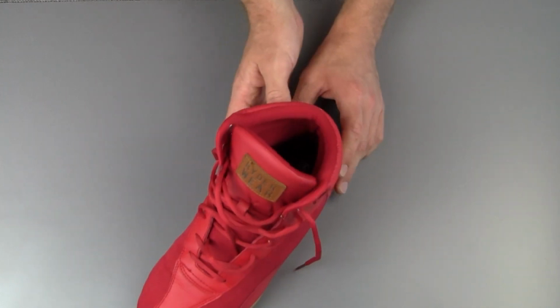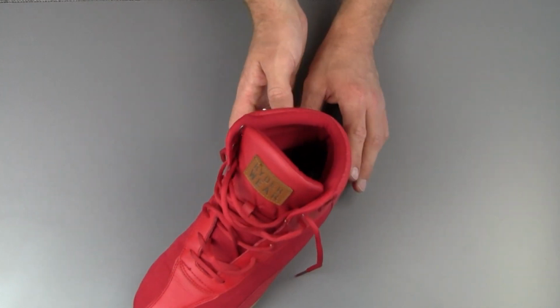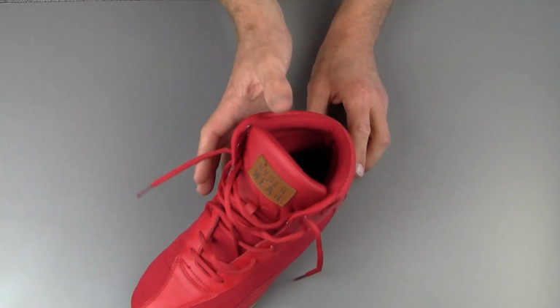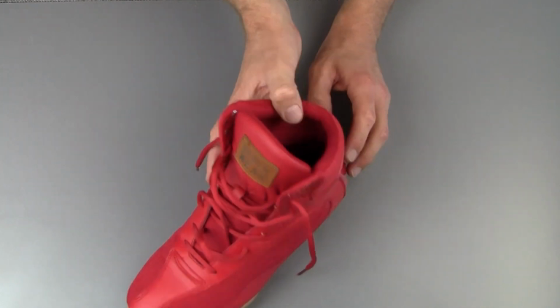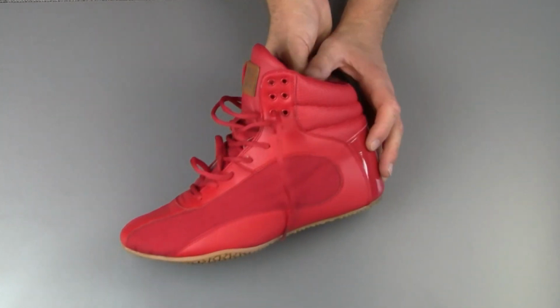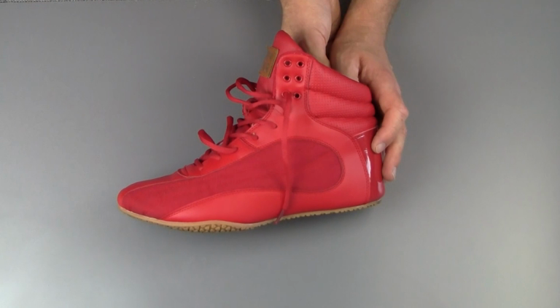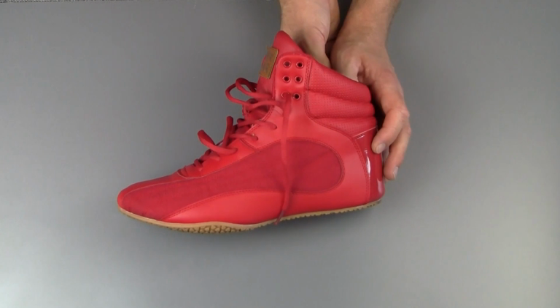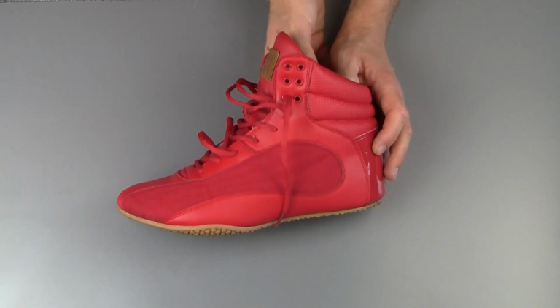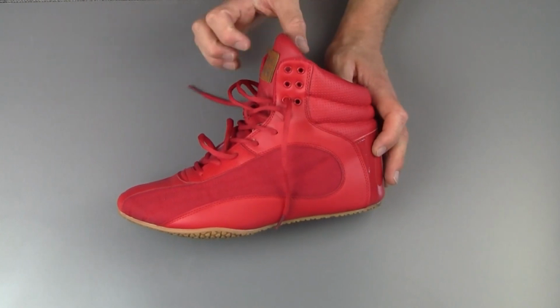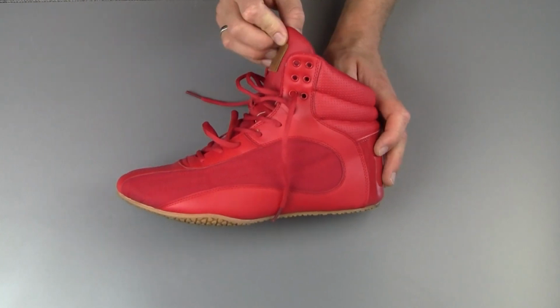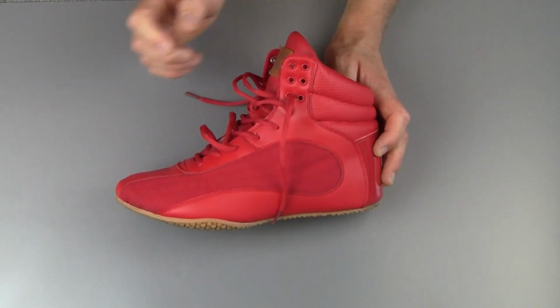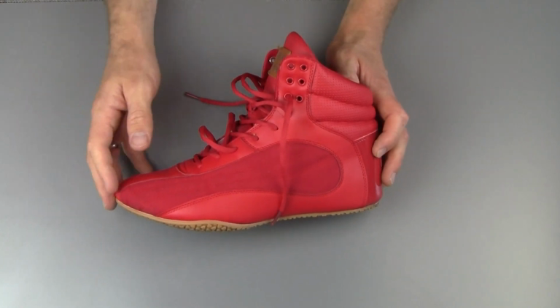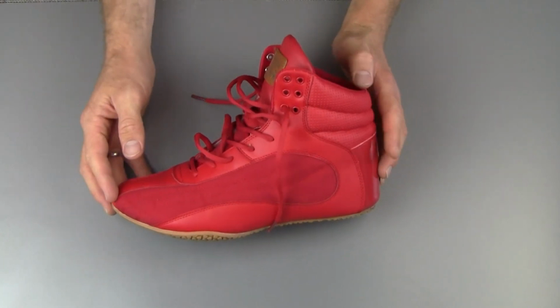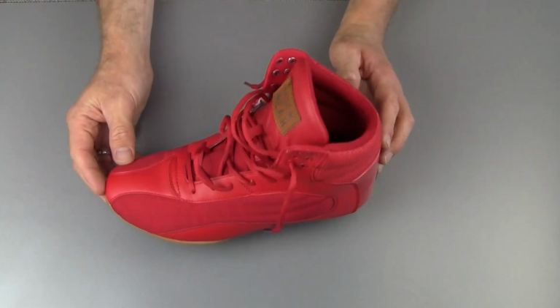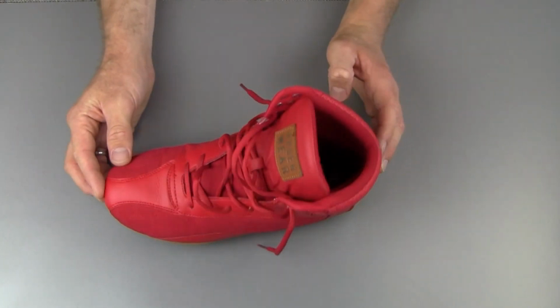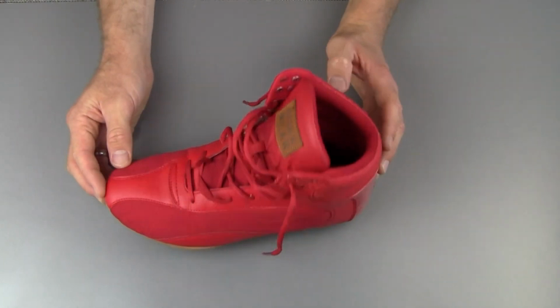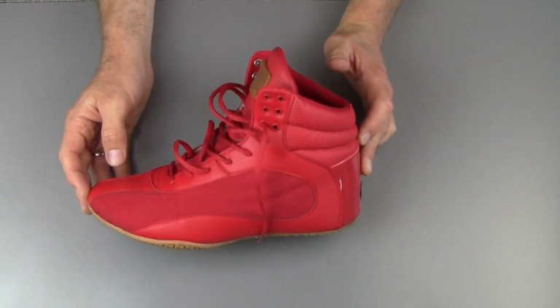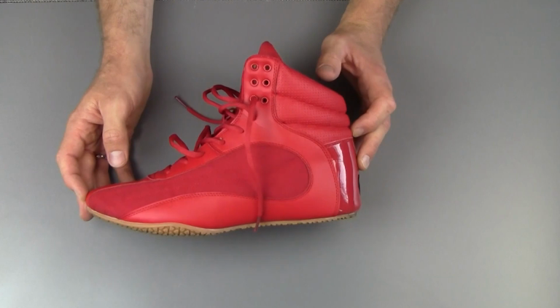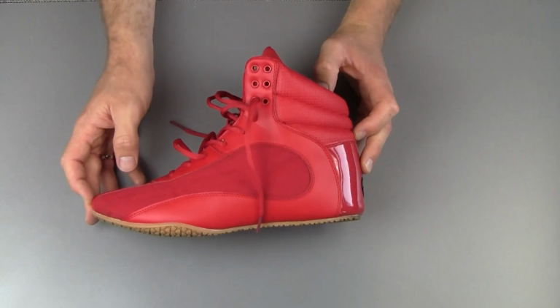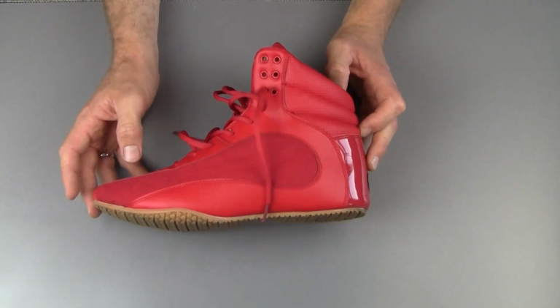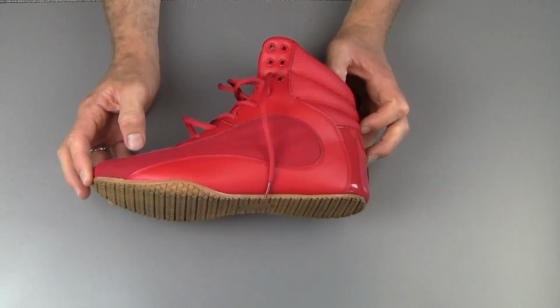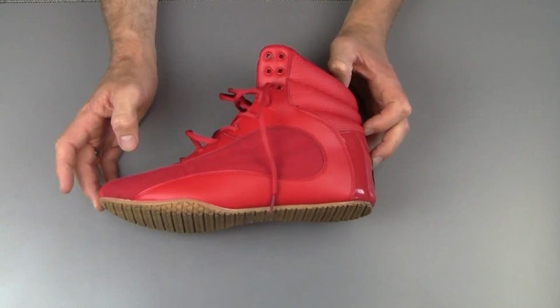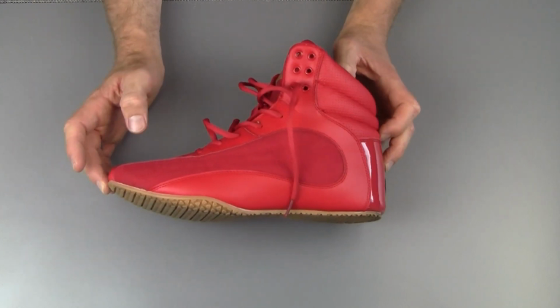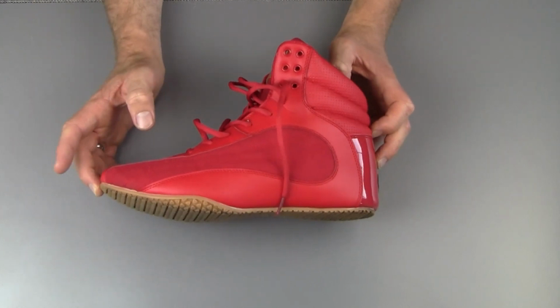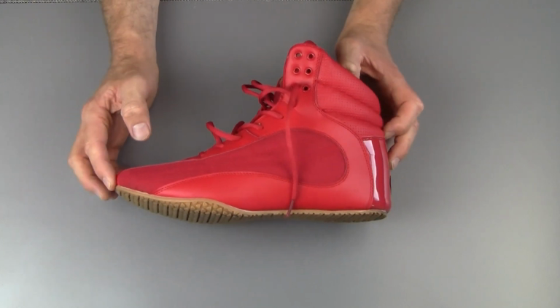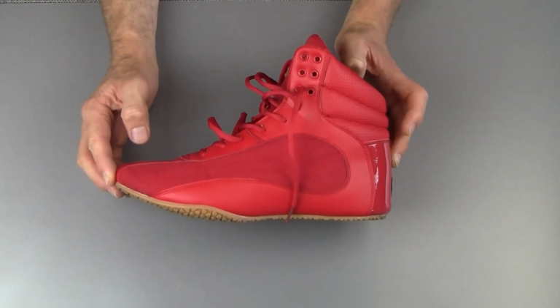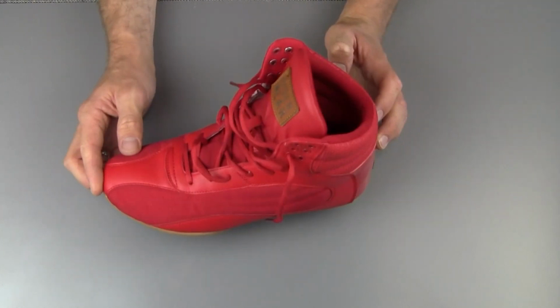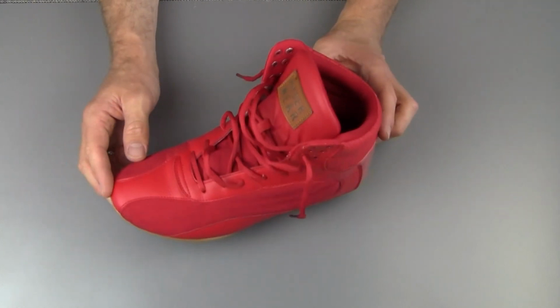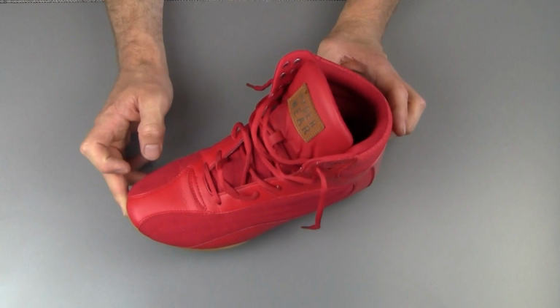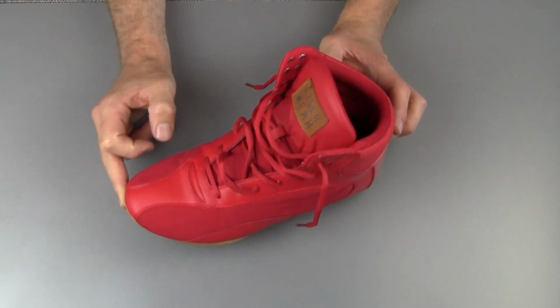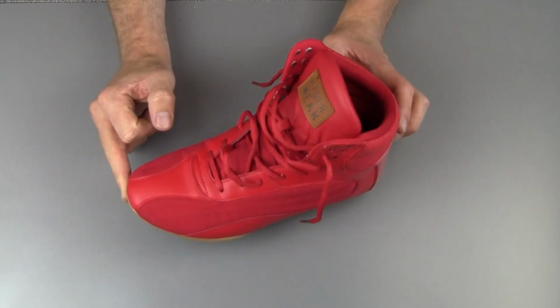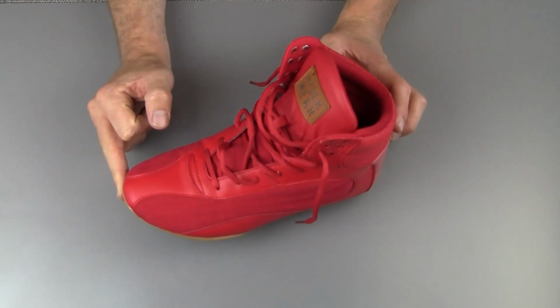This is Peter from Reviews on Anything with a look at the Riderwear D-Max in very bright red. Hope you guys enjoyed the video — happy lifting! Please give it a thumbs up and subscribe to the channel, that helps us out a lot. I'll catch you guys in the next one. Cheers!